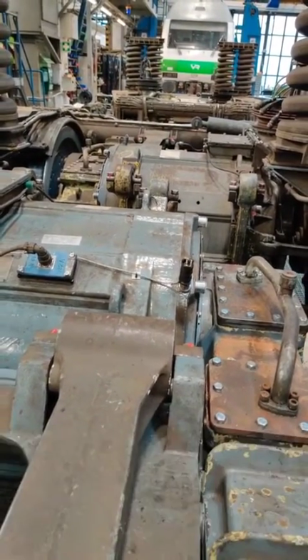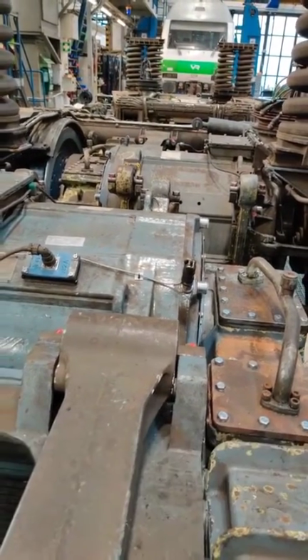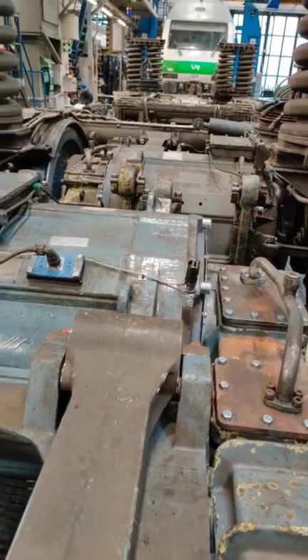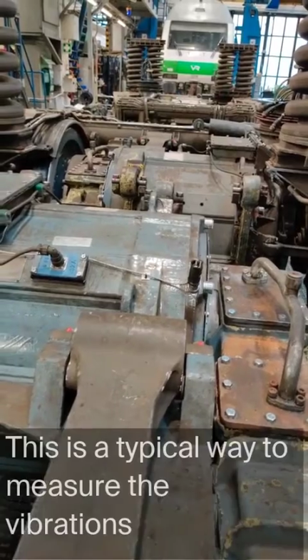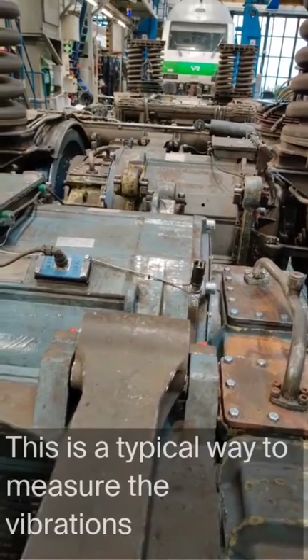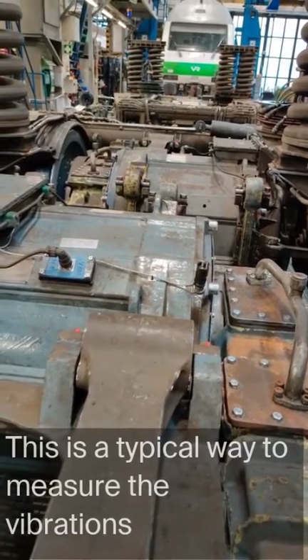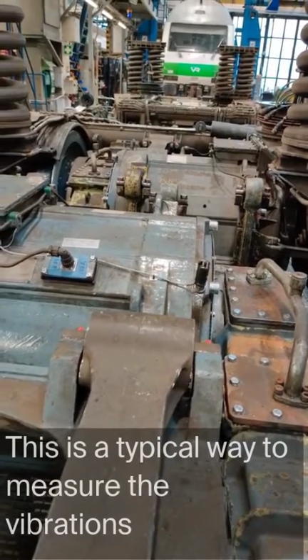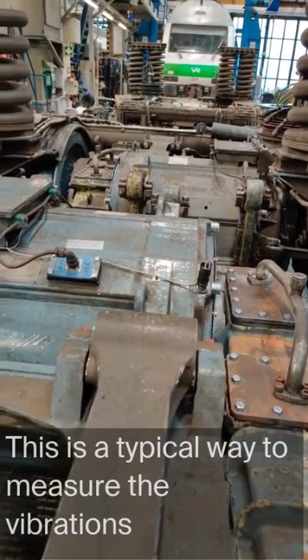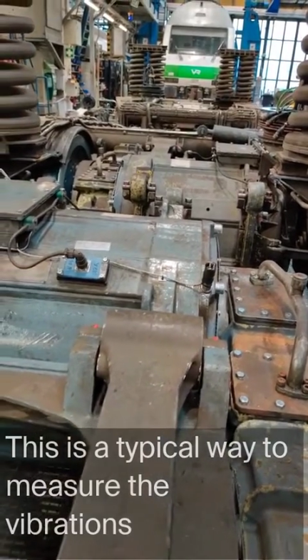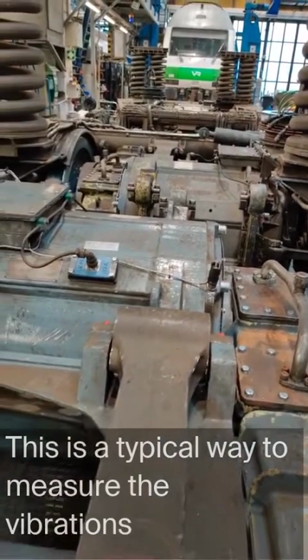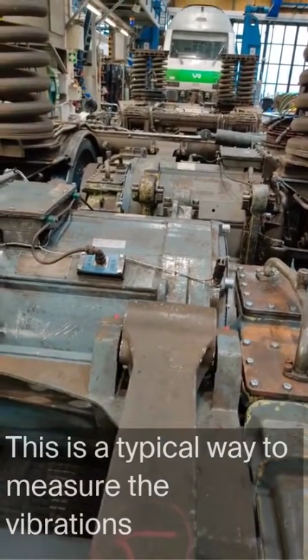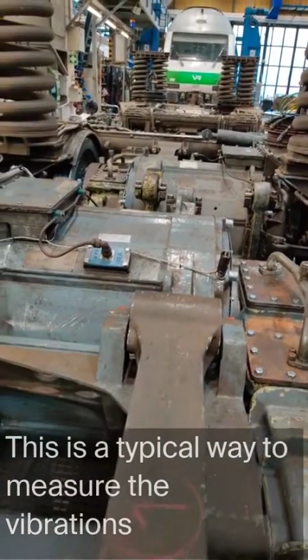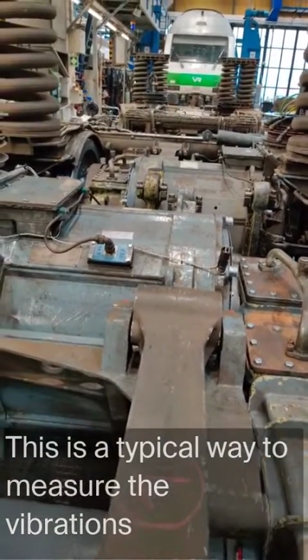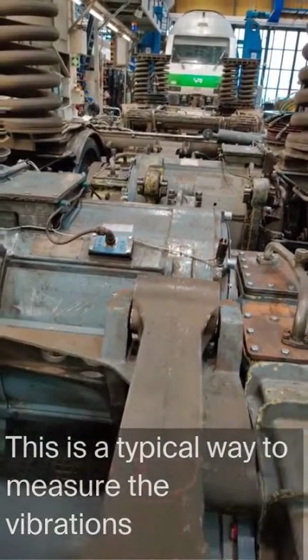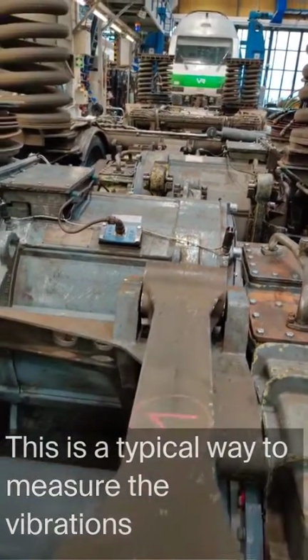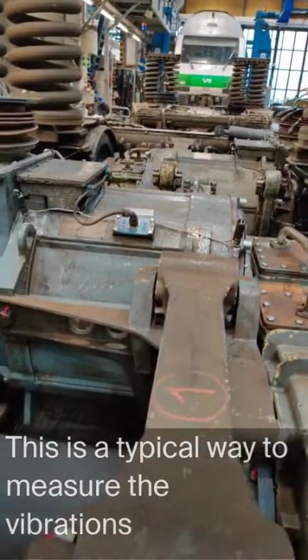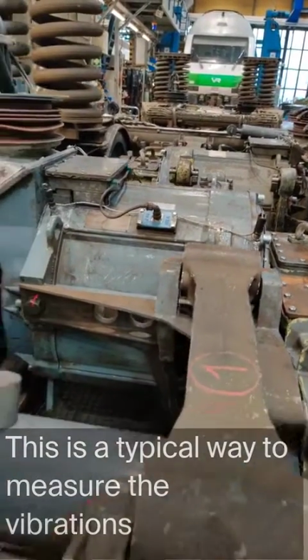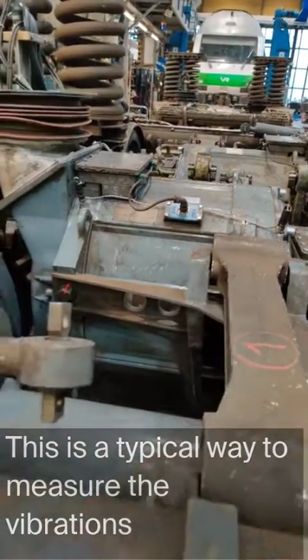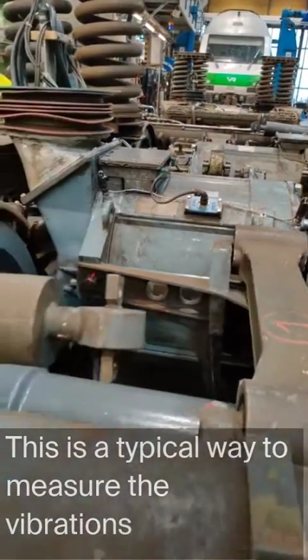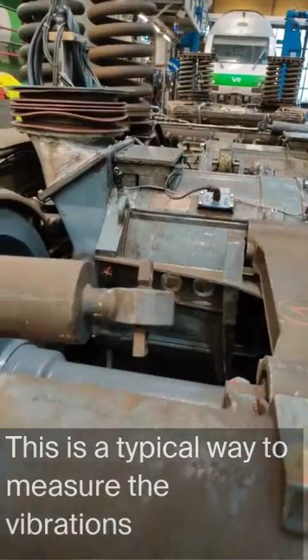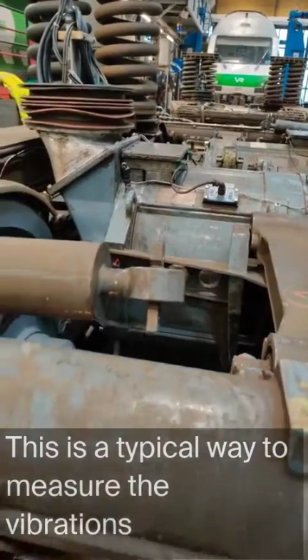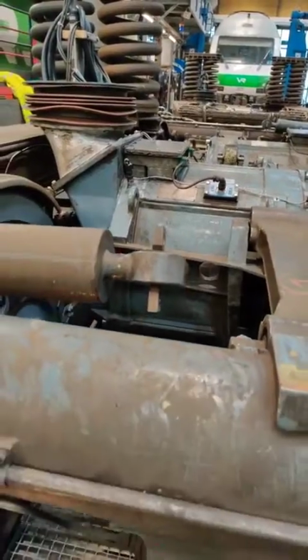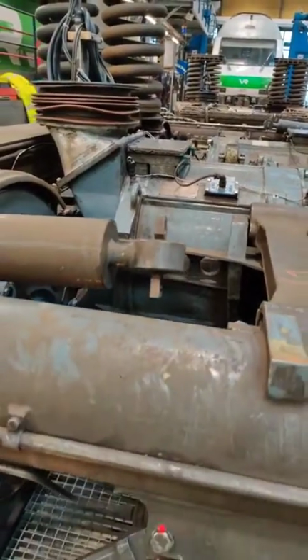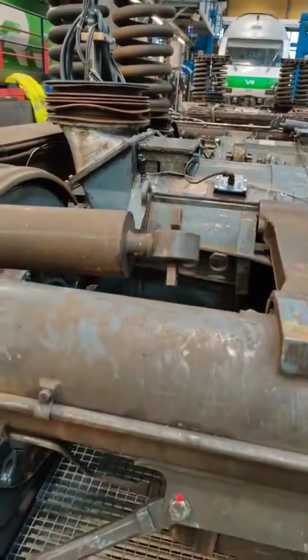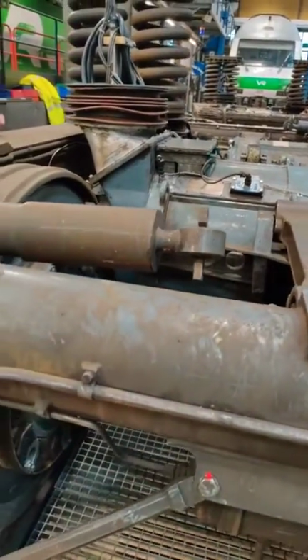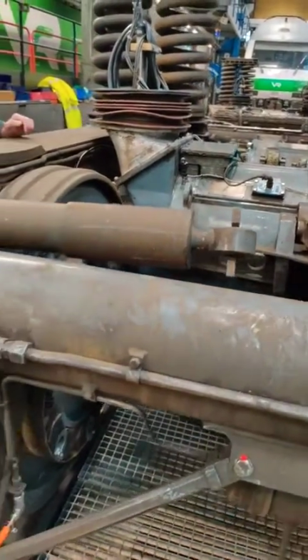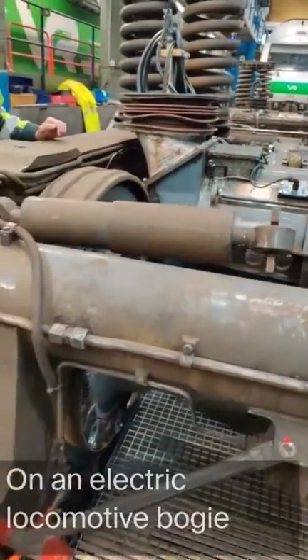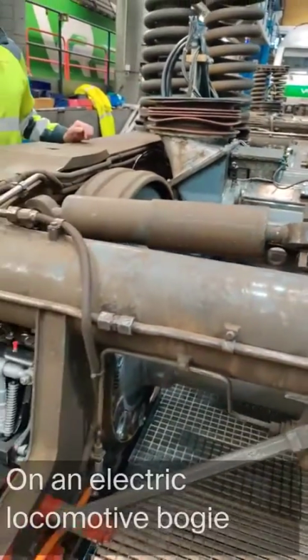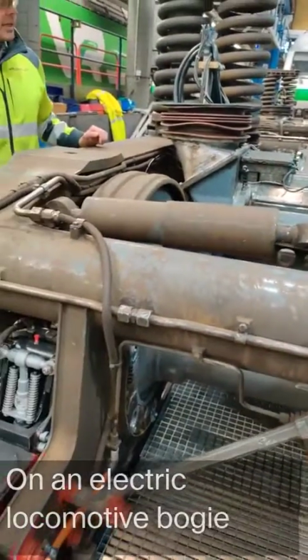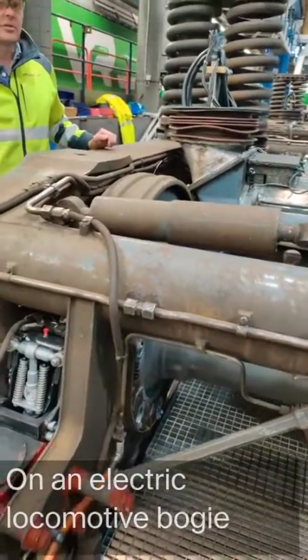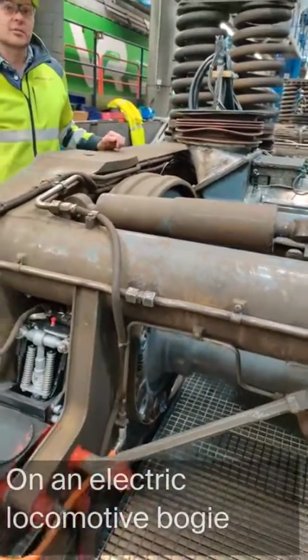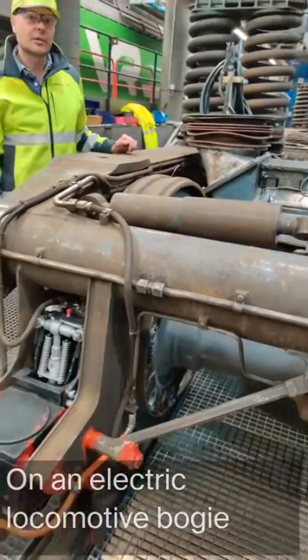So this is a typical way to measure the vibrations on an electric locomotive bogey.